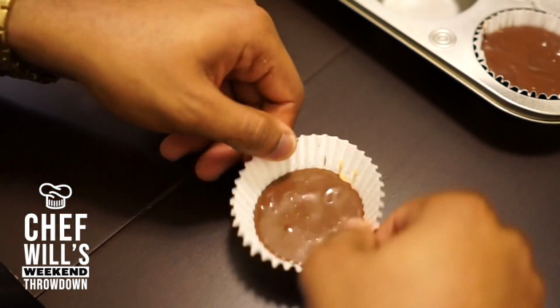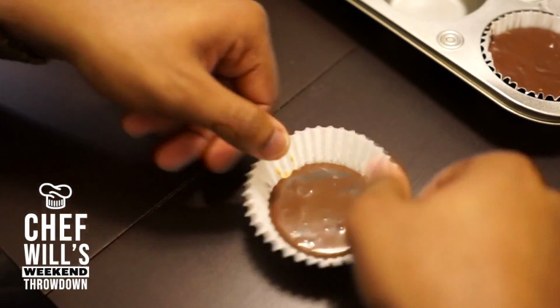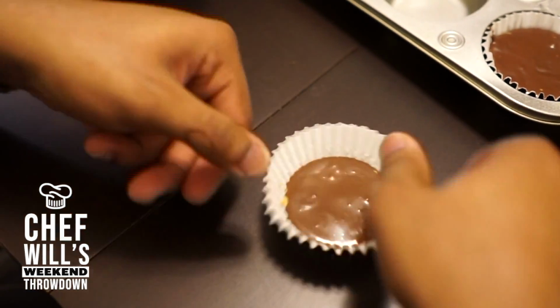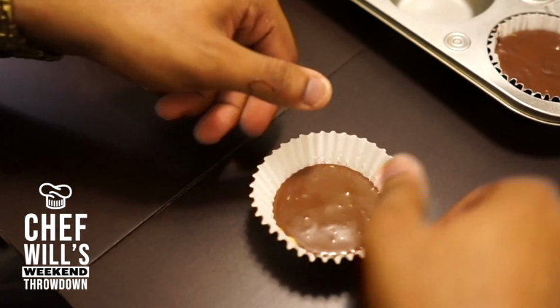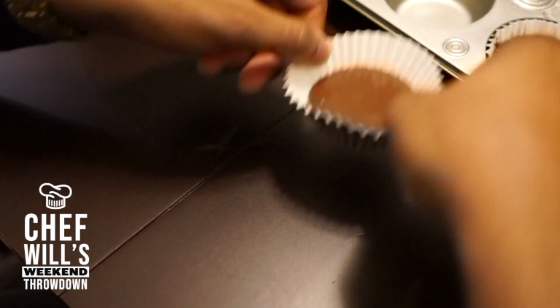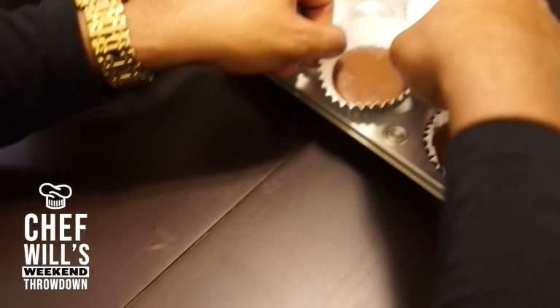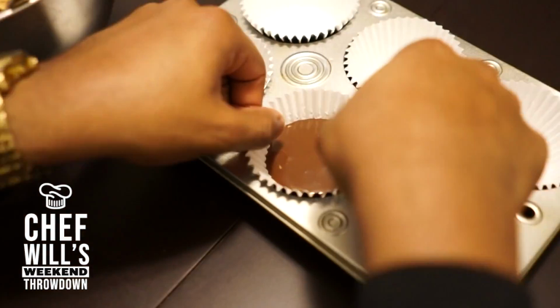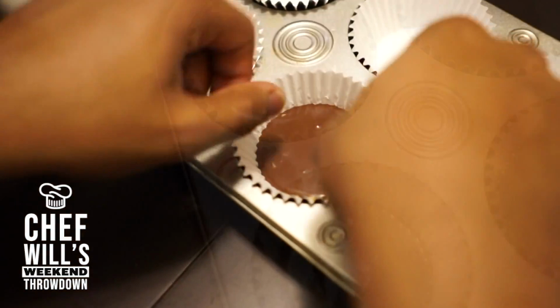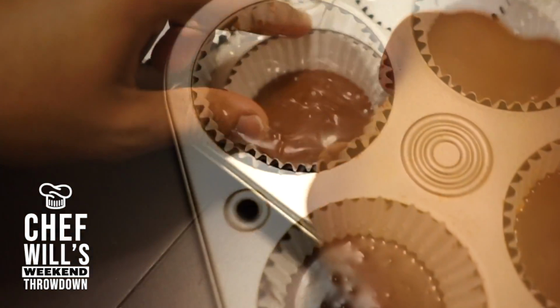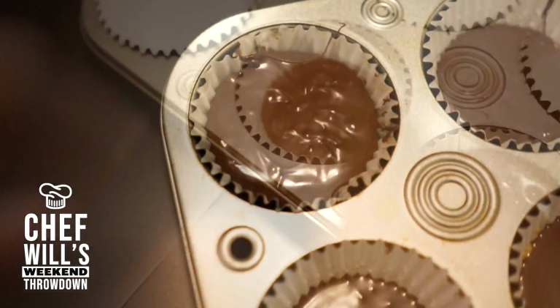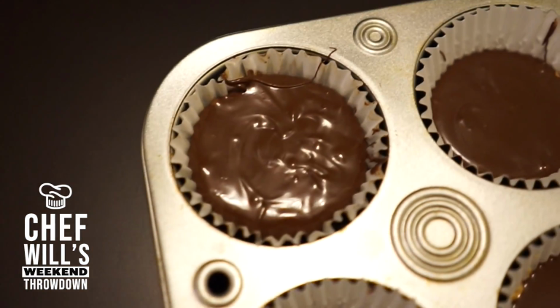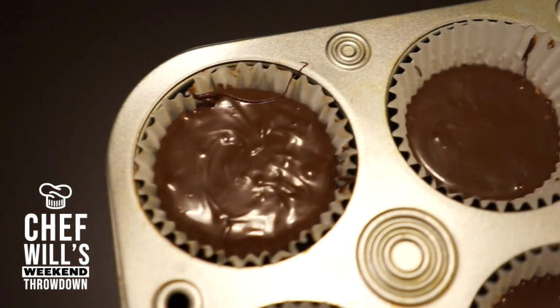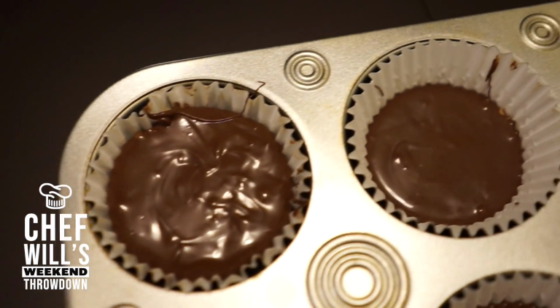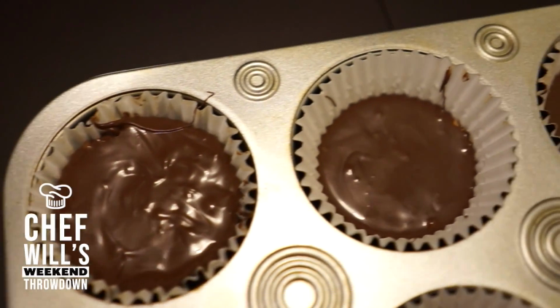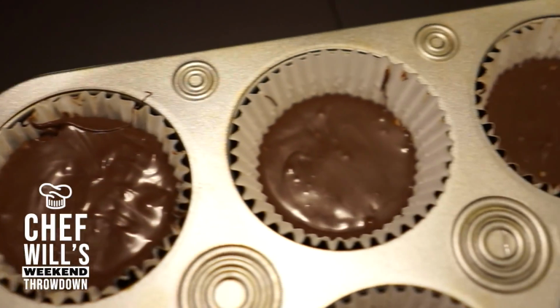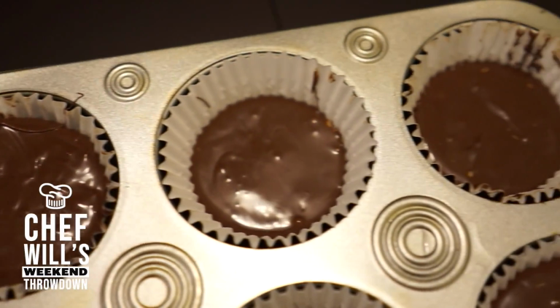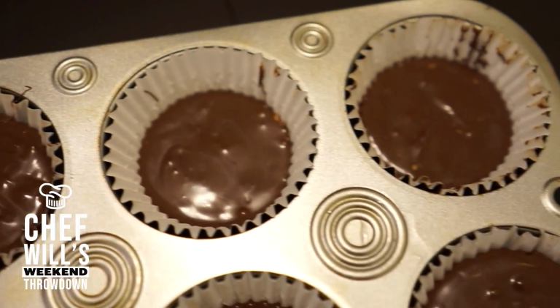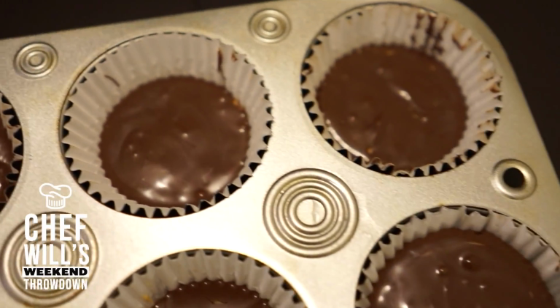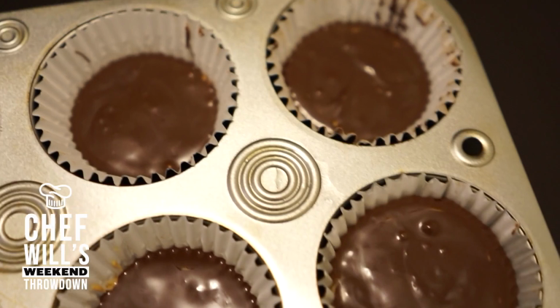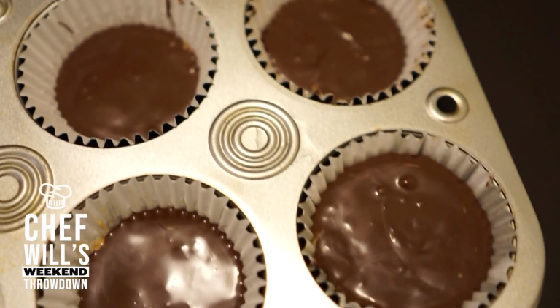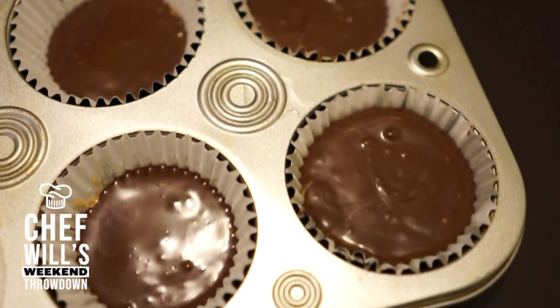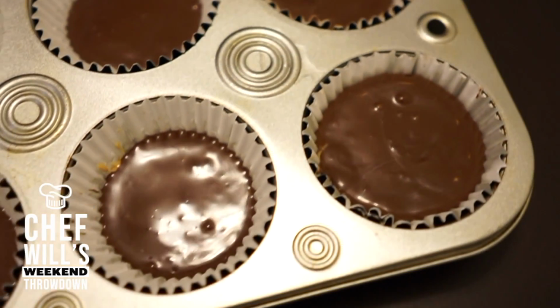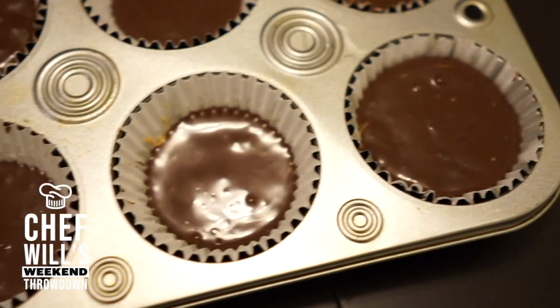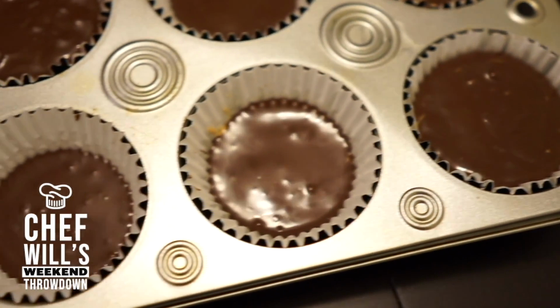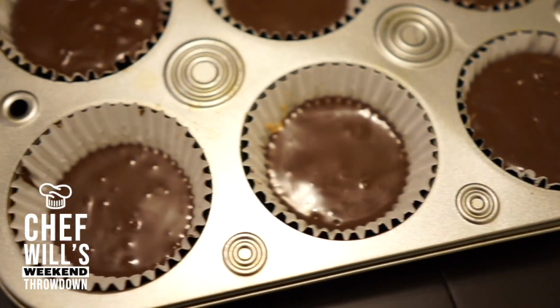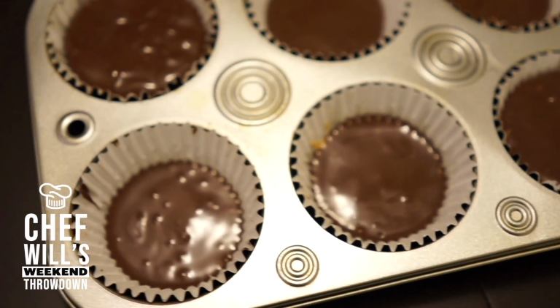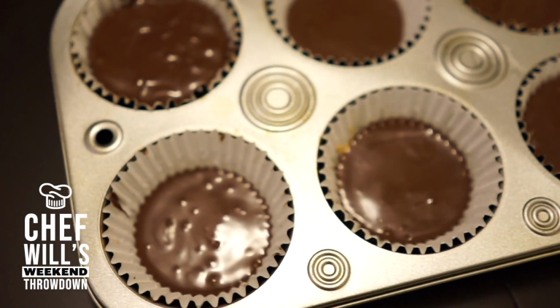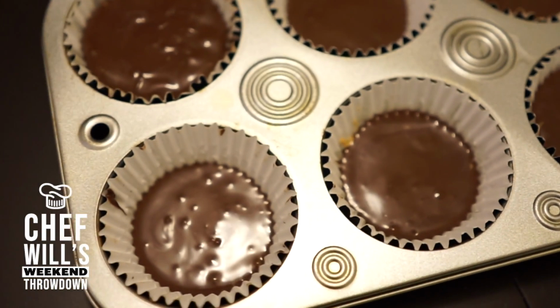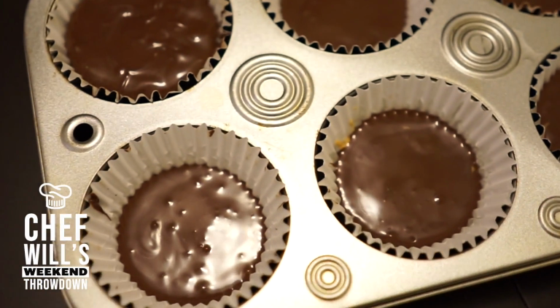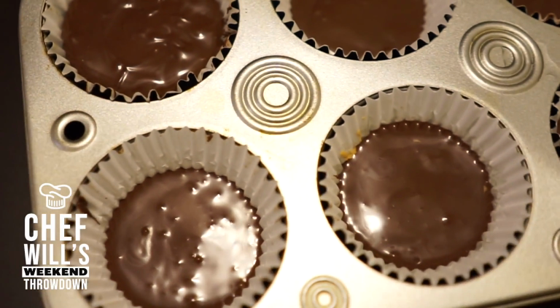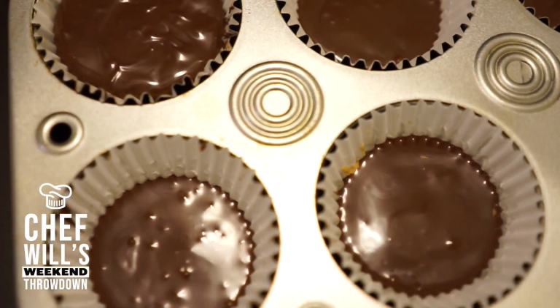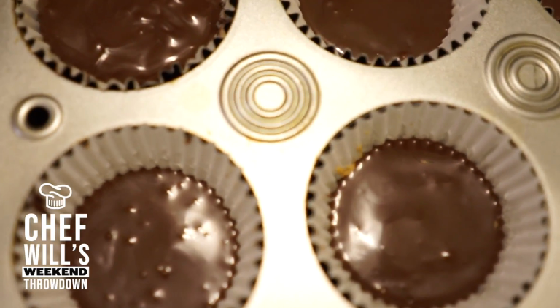I will put these in the refrigerator for about an hour so they can sit. And once they have sat, they are ready to be eaten. I present peanut butter cups. Enjoy.